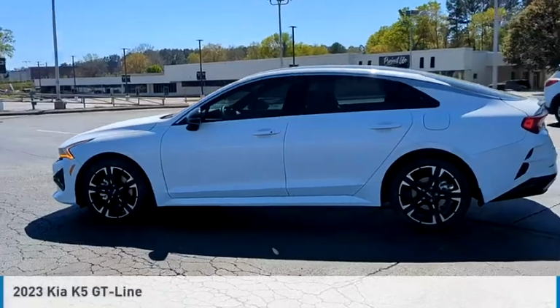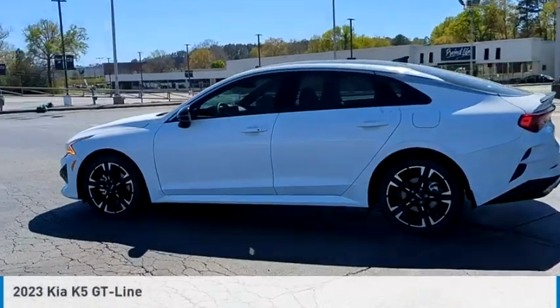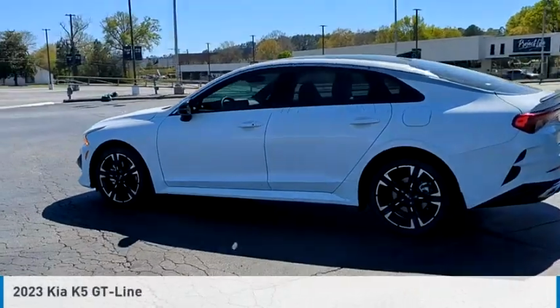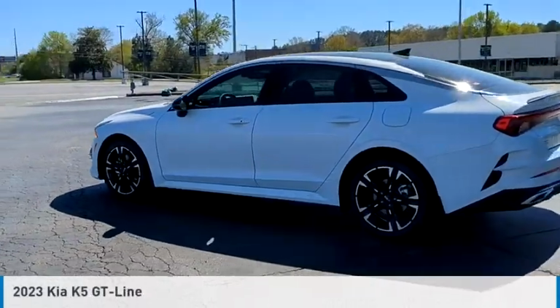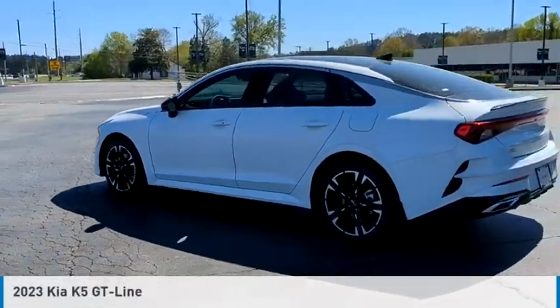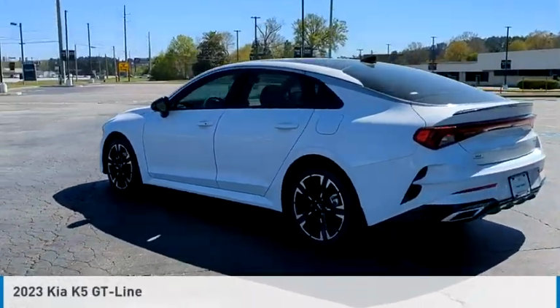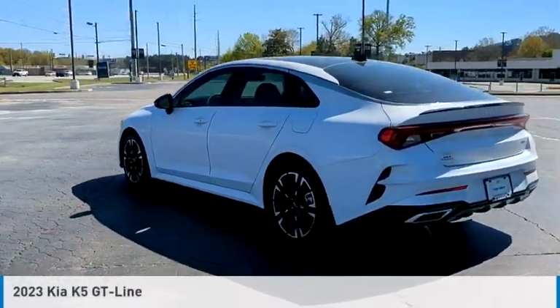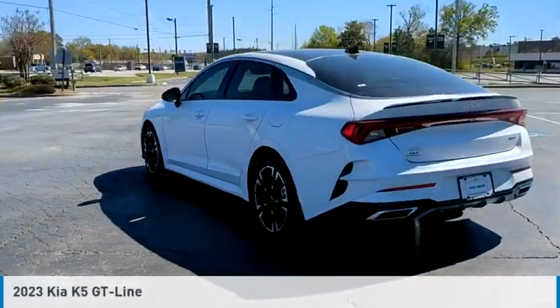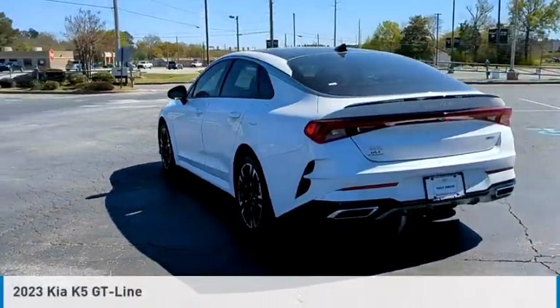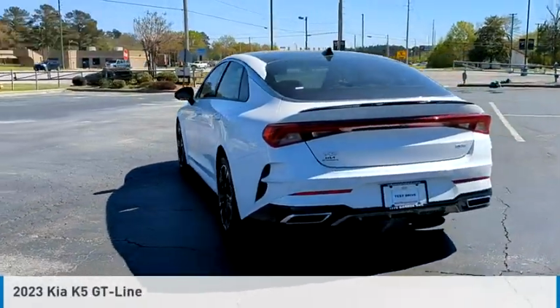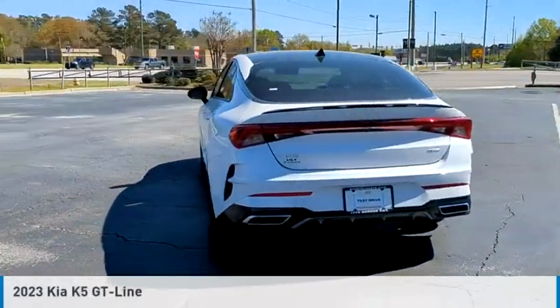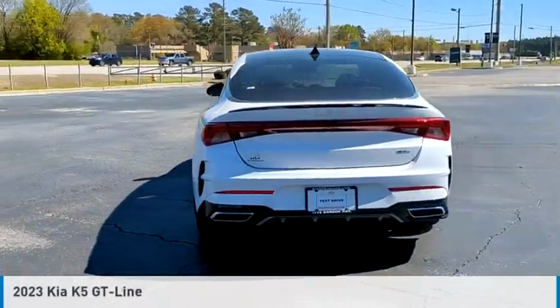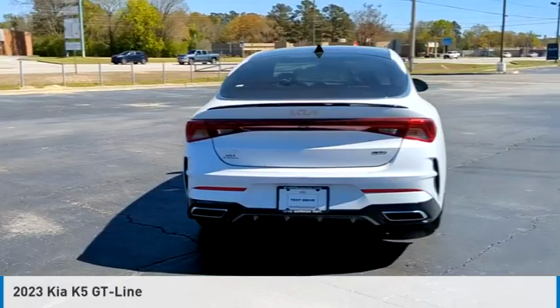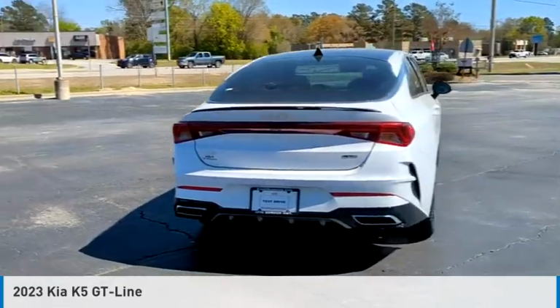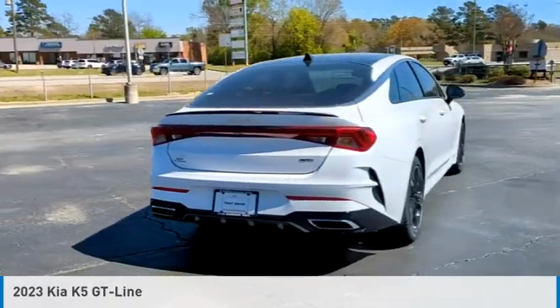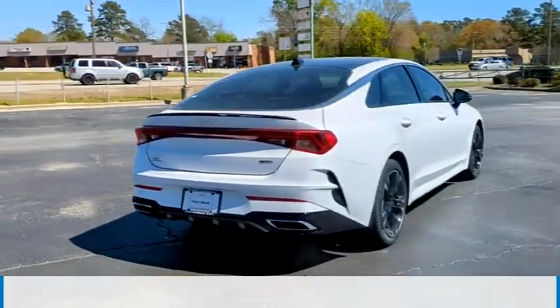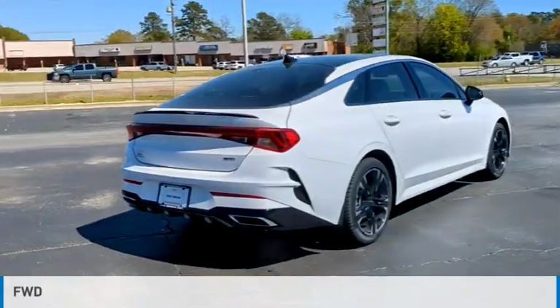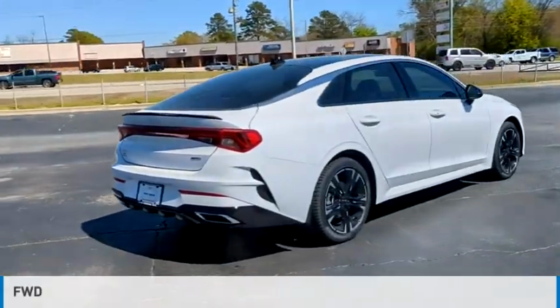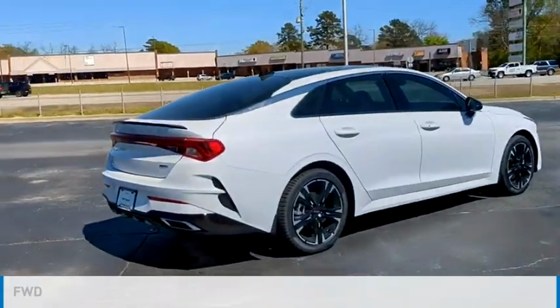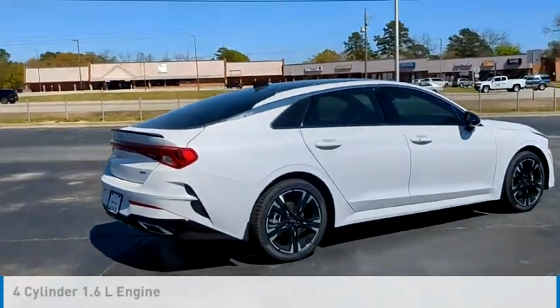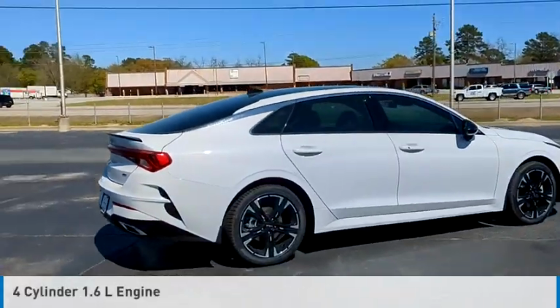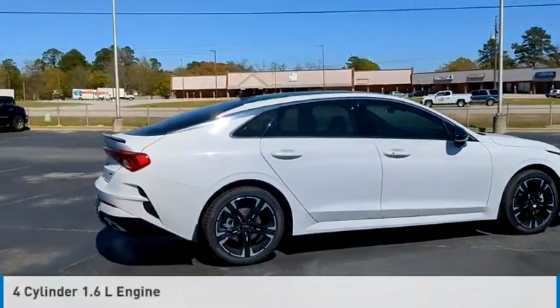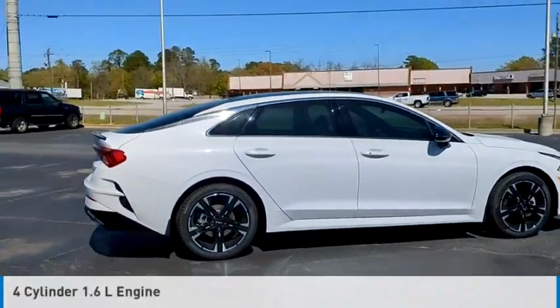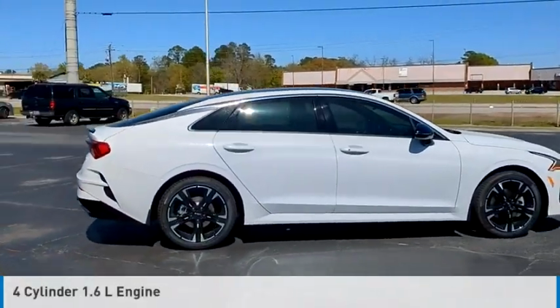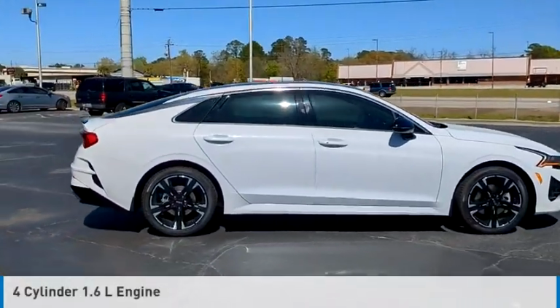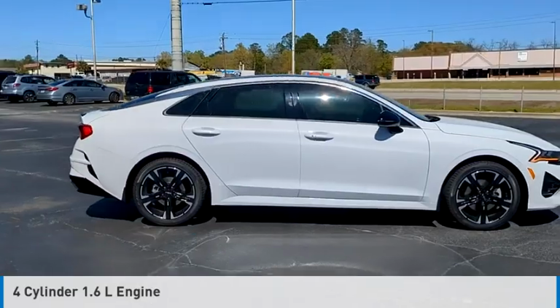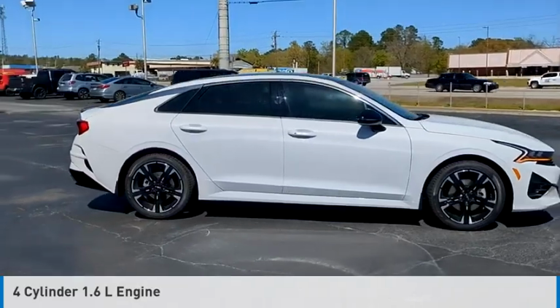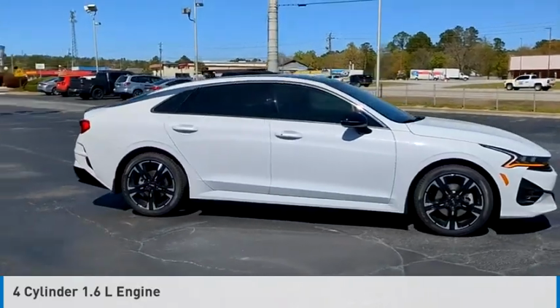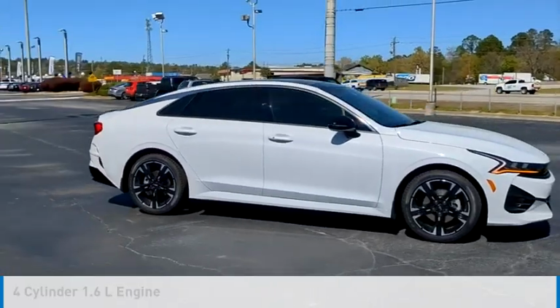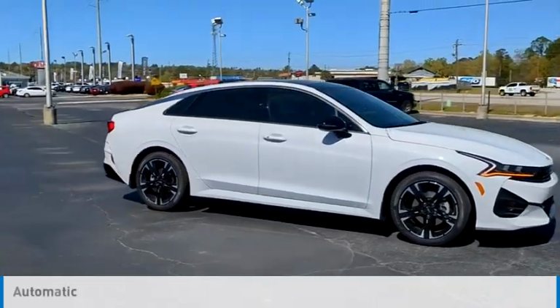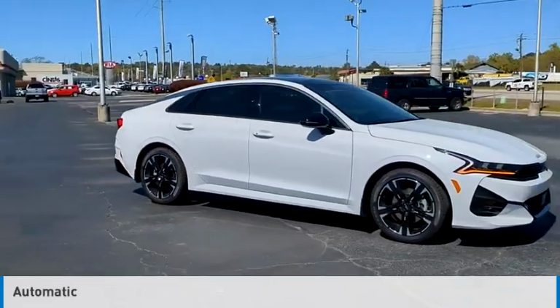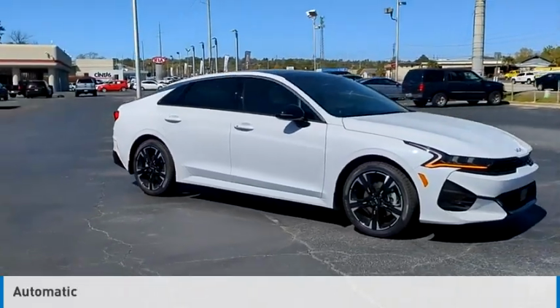You are going to love the 2023 Kia K5. This vehicle is powered by a front-wheel drive, four-cylinder, 1.6-liter engine, and comes with an automatic transmission.